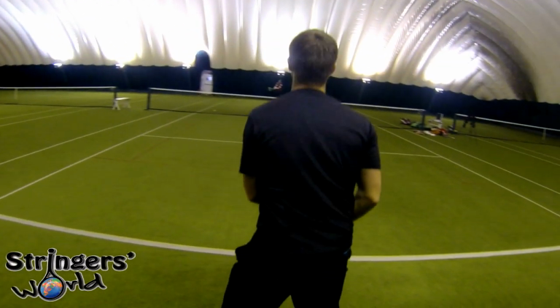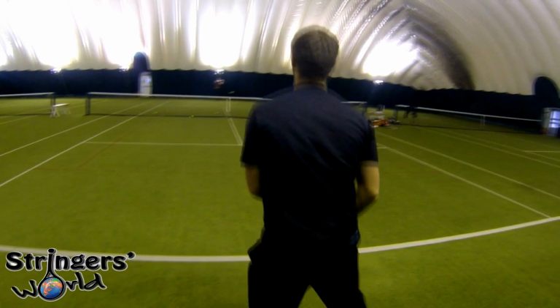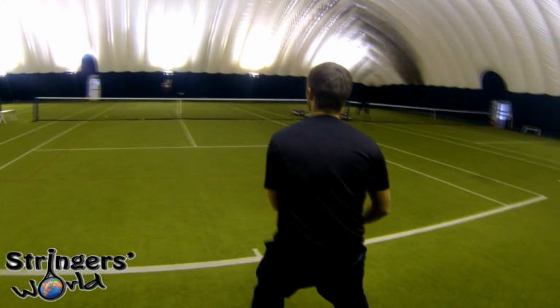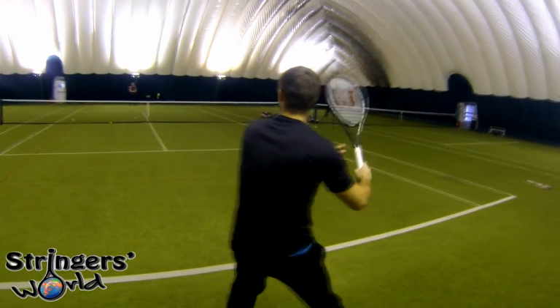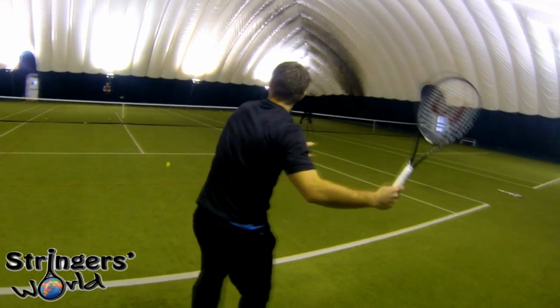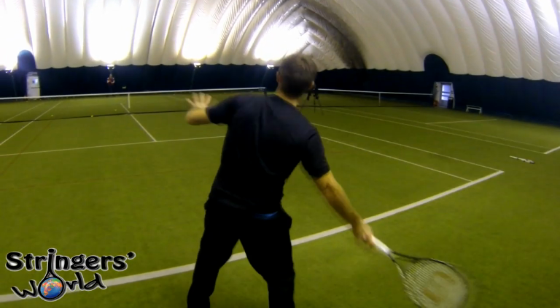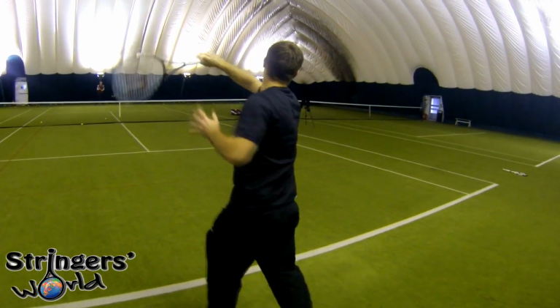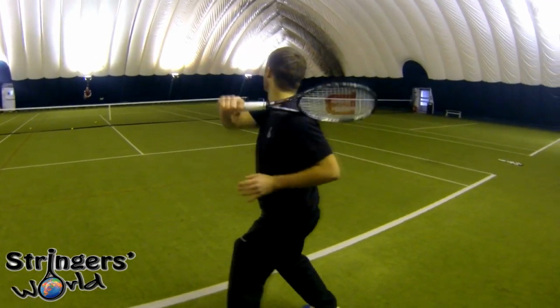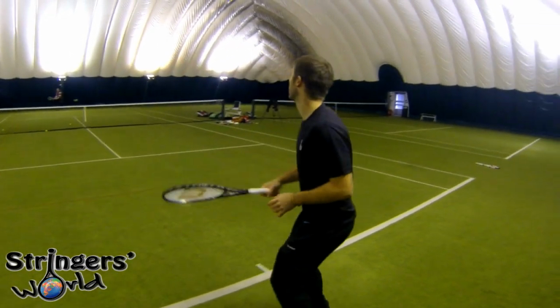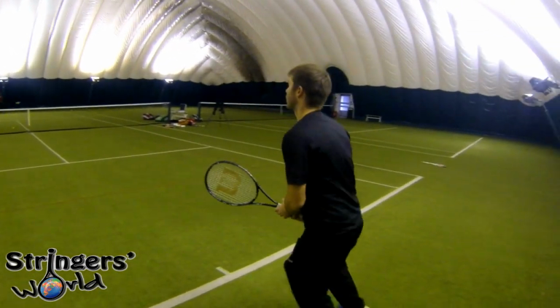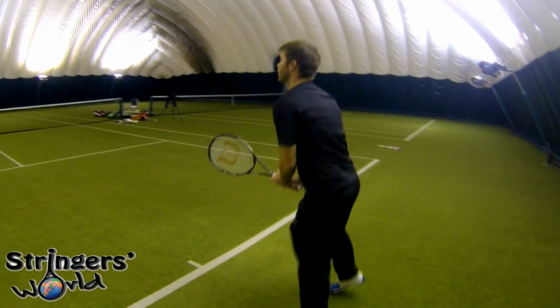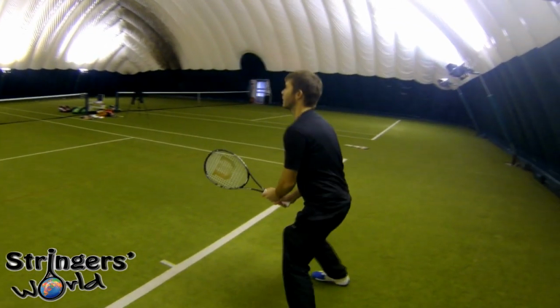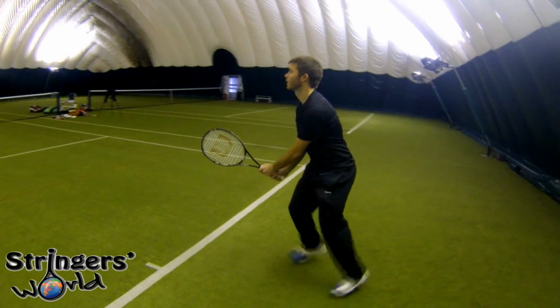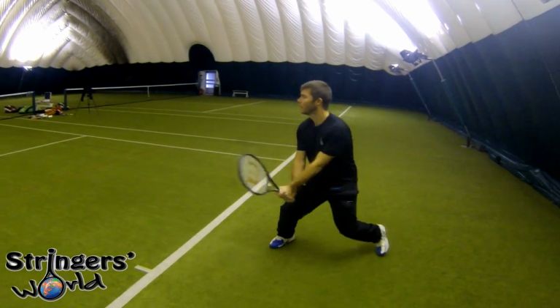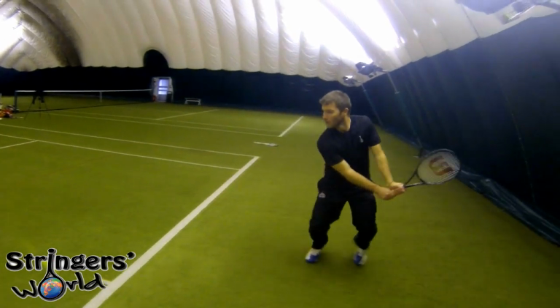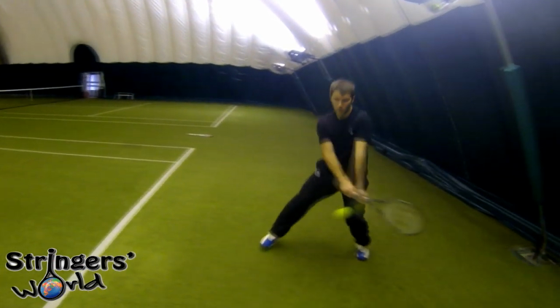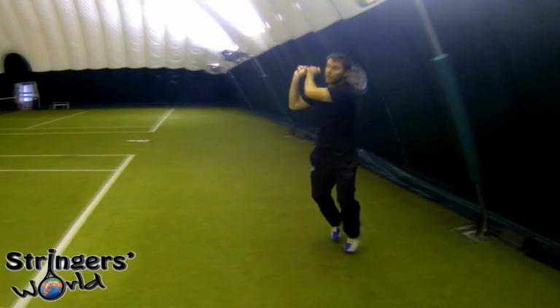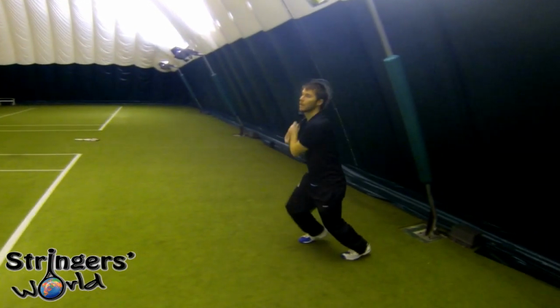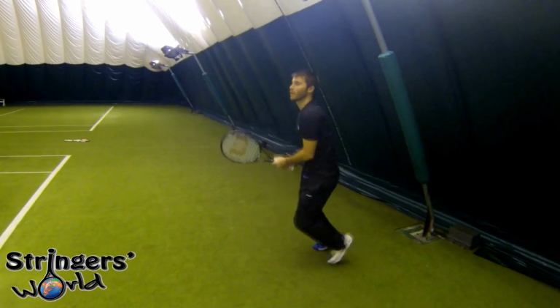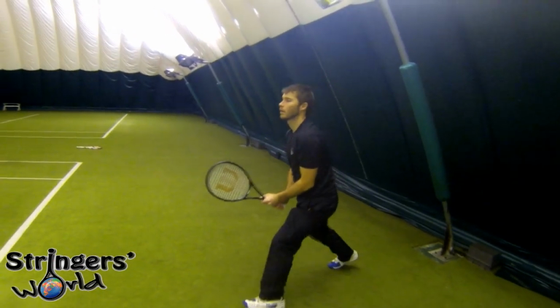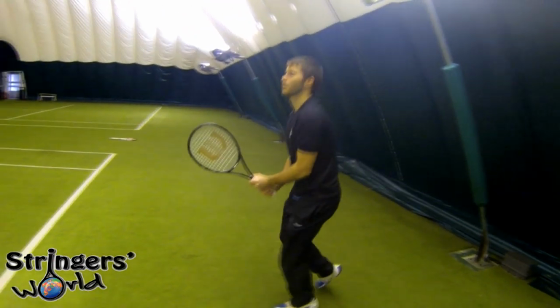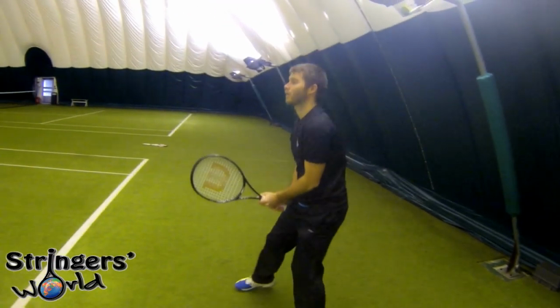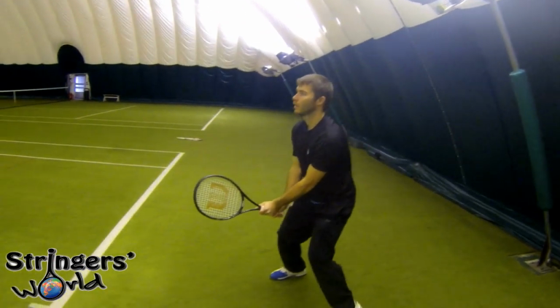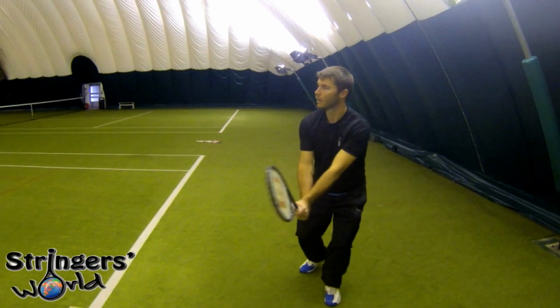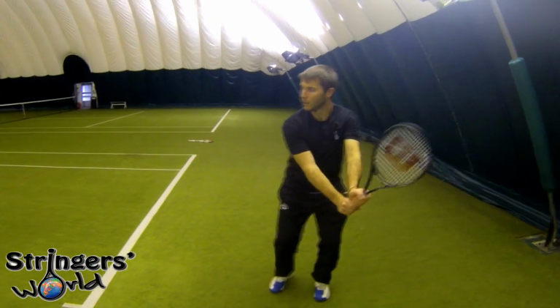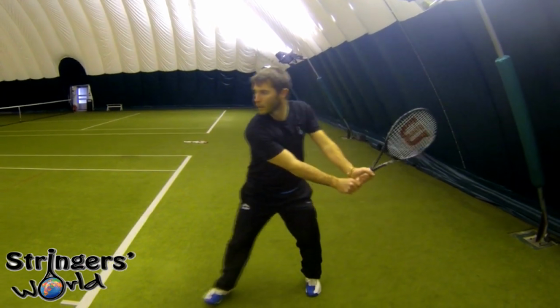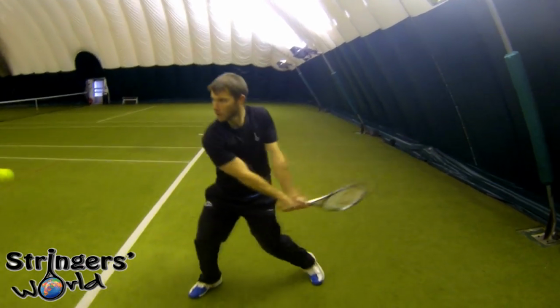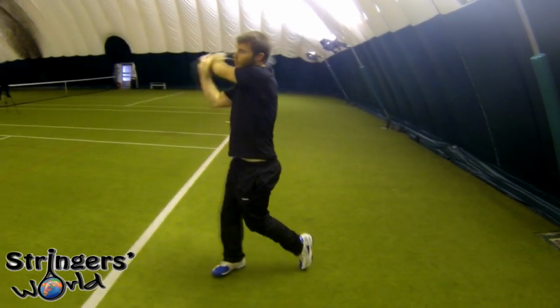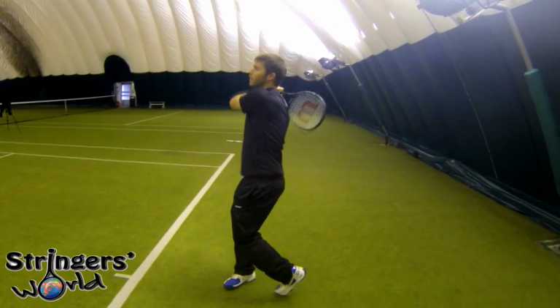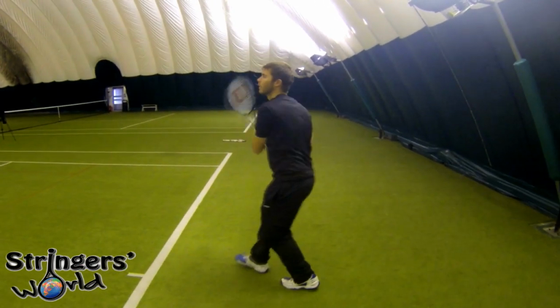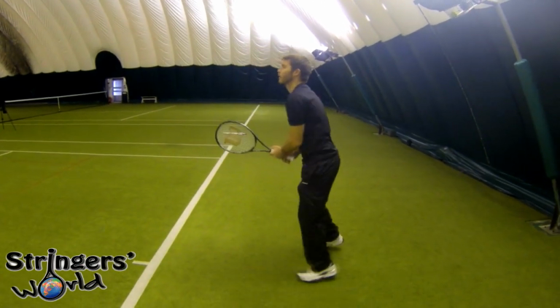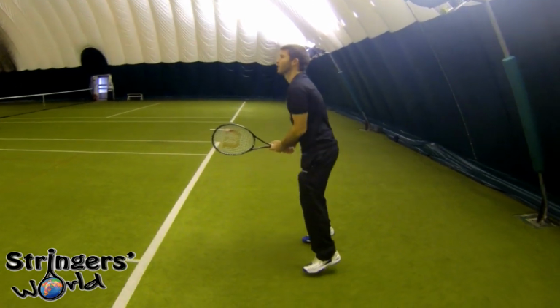They've also added in their new Rip Spin string. It's Wilson's own and it's quite a slippery string for a polyester. It really allows the mains to move about across the crosses, of which they've taken out quite a few.